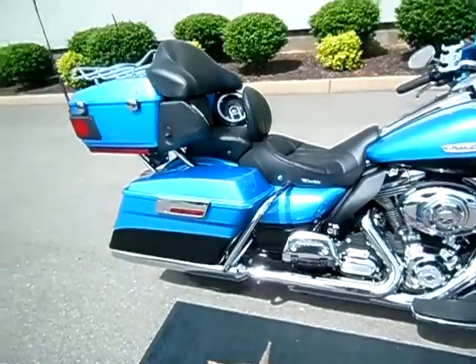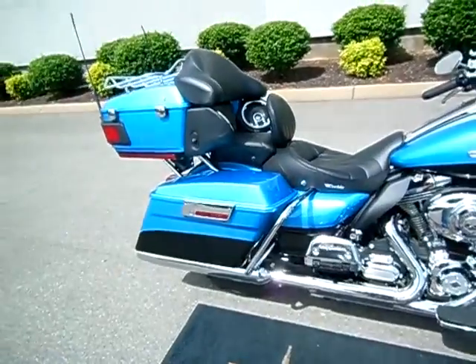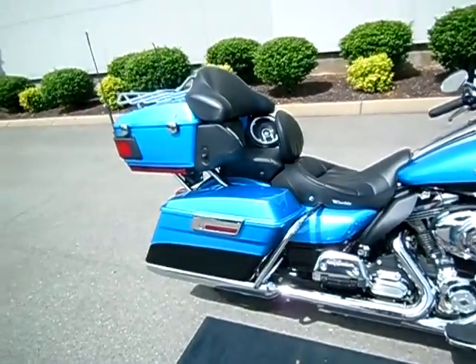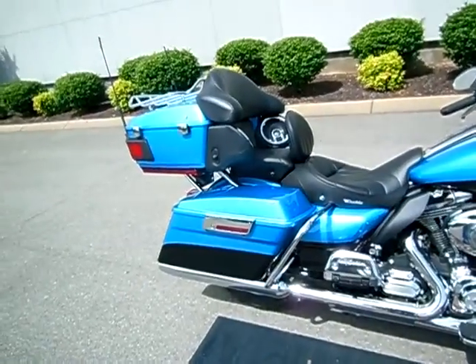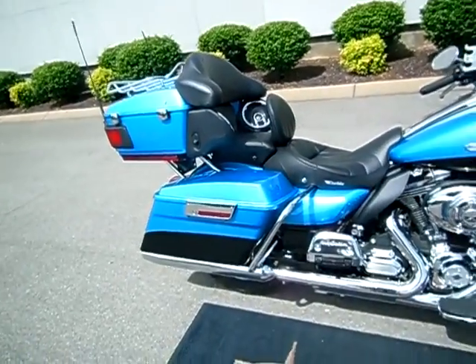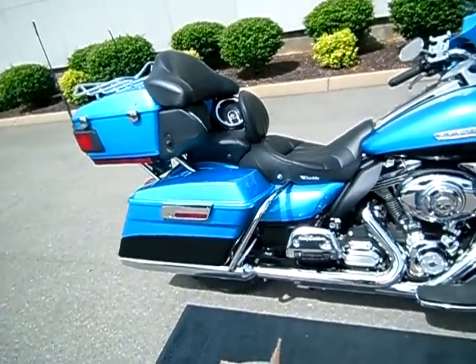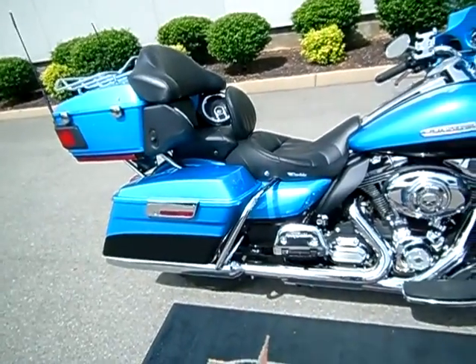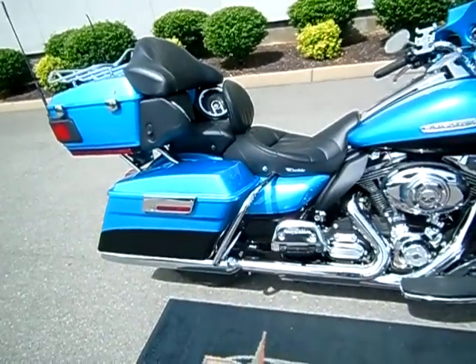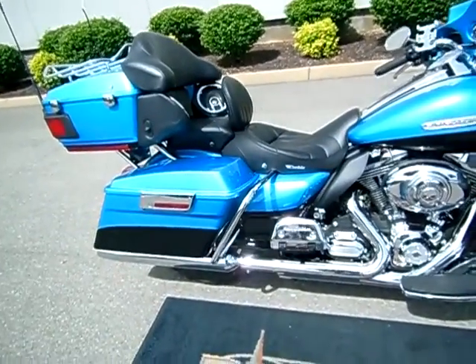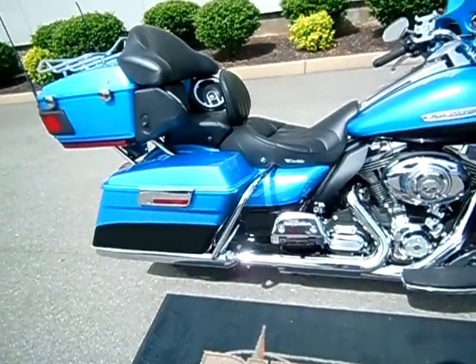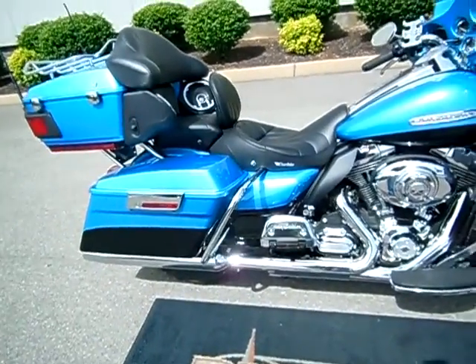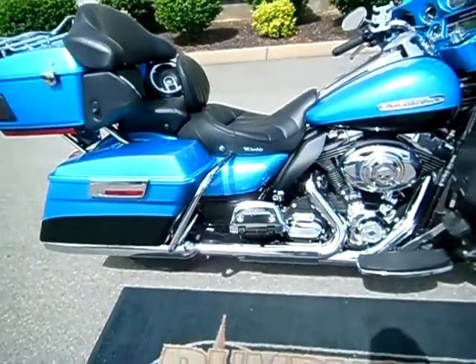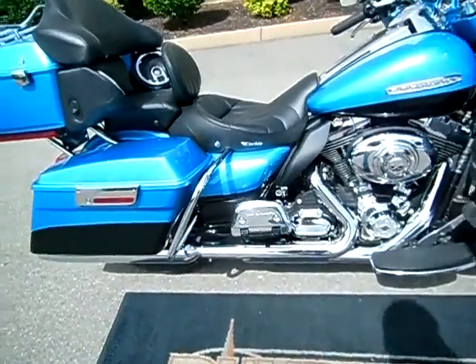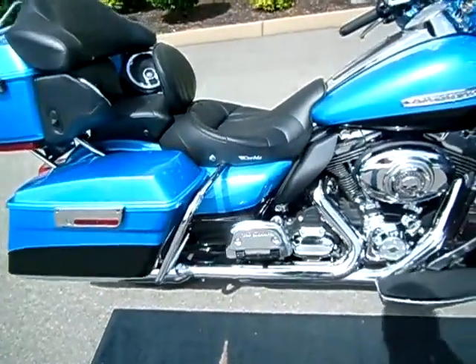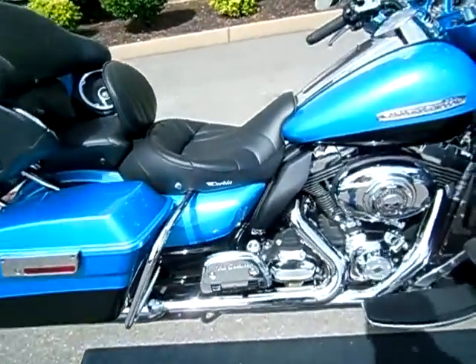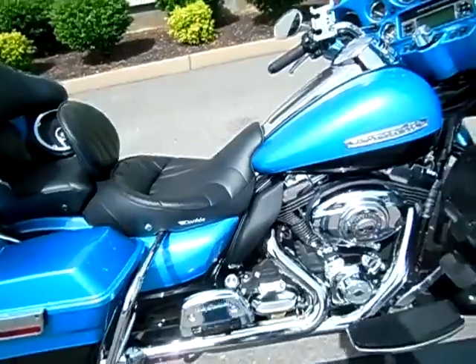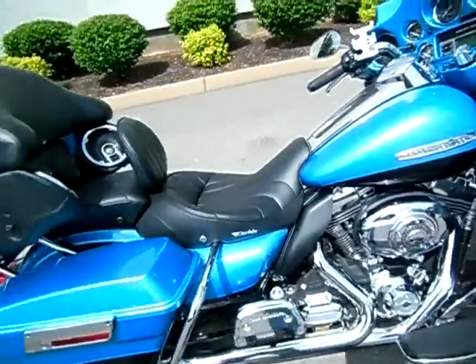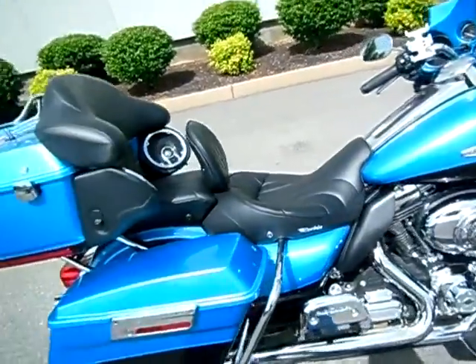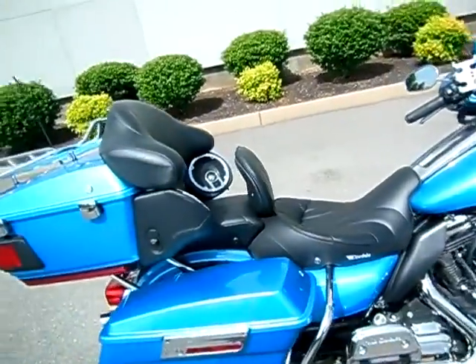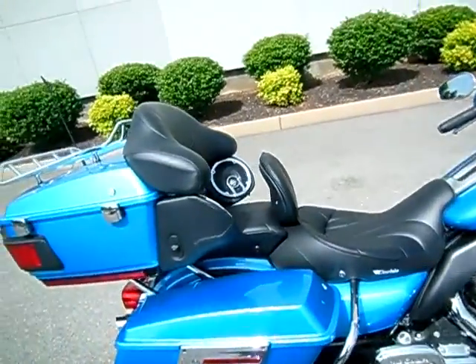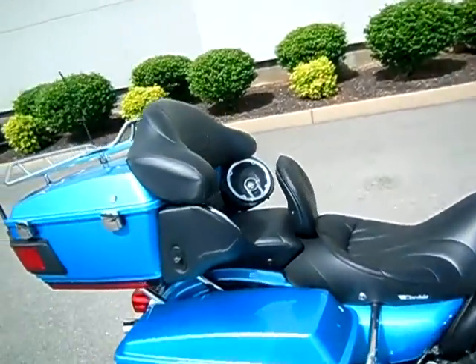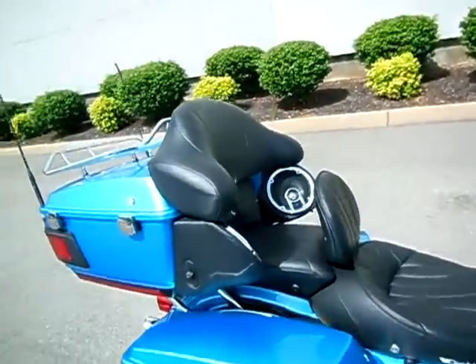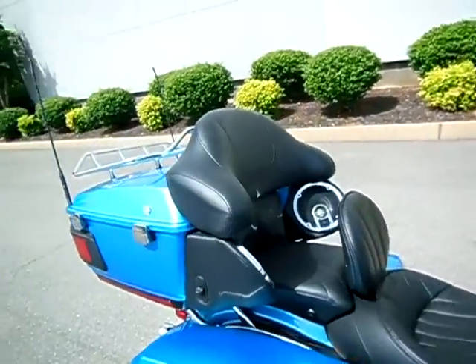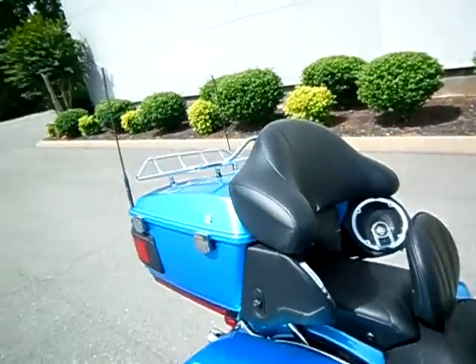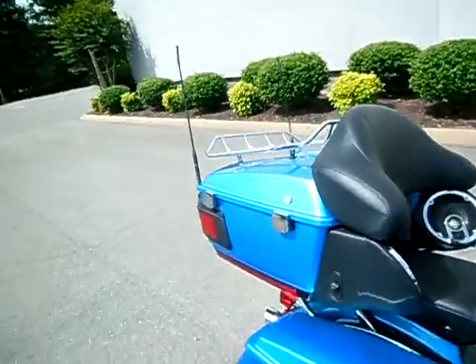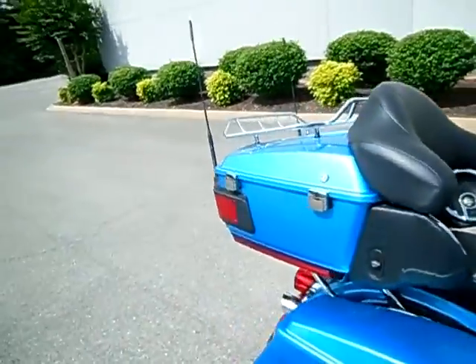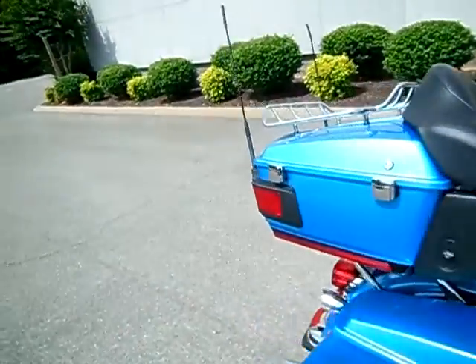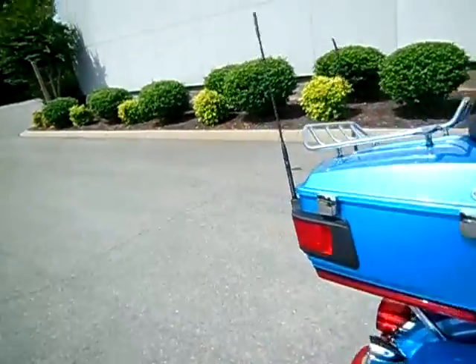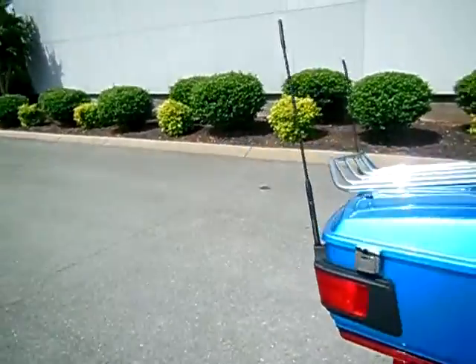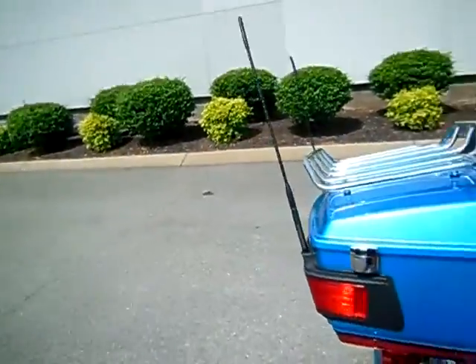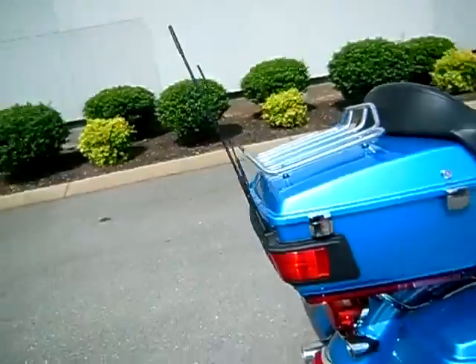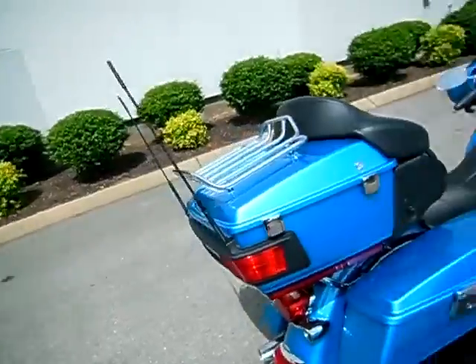Great looking color, not a scratch on it, just in gorgeous shape, chrome on the back of the boards. Left the pipes and the airbox alone, went with the Corbin seat and driver's backrest. Shorter antennas.